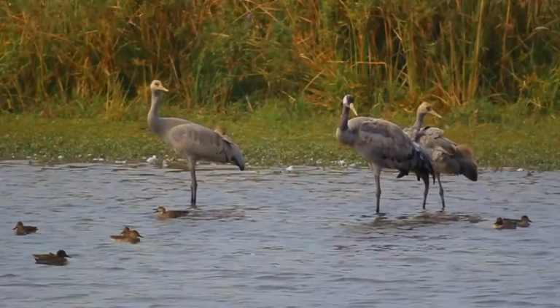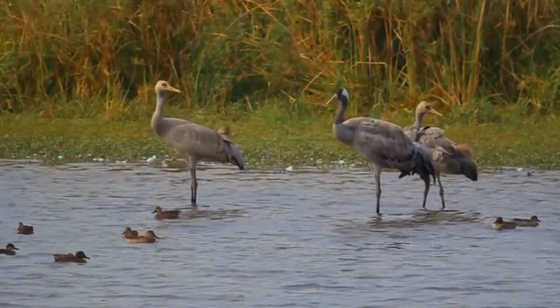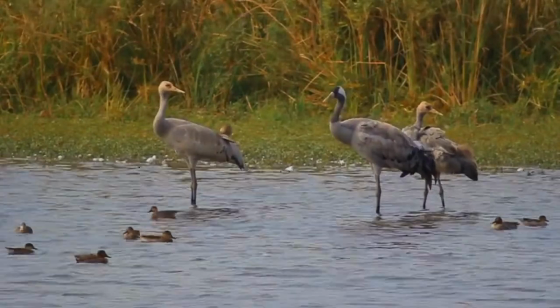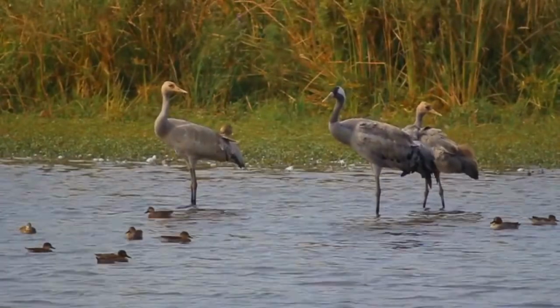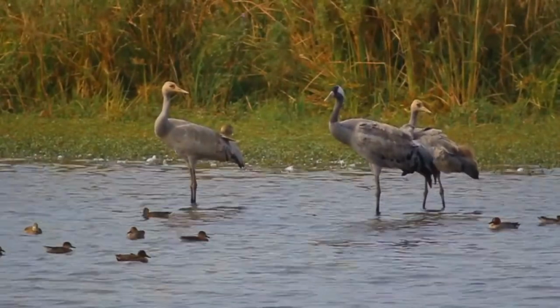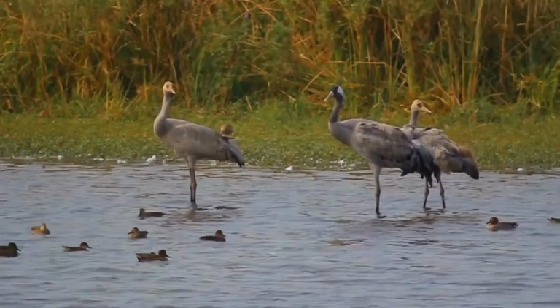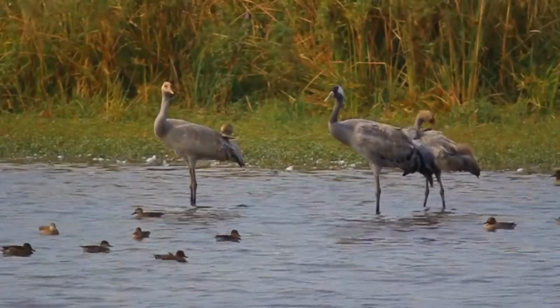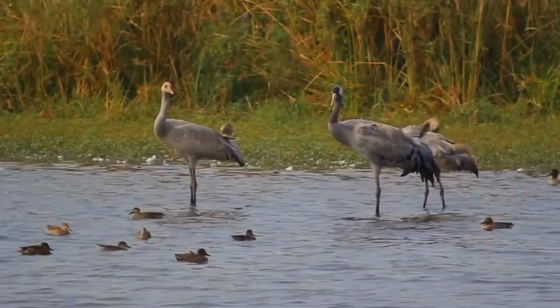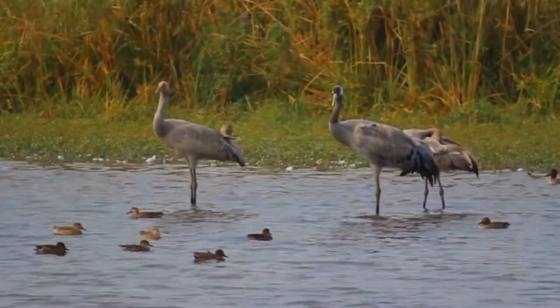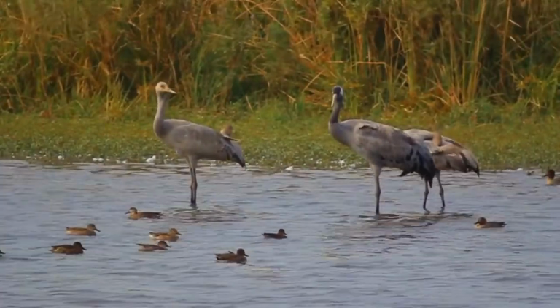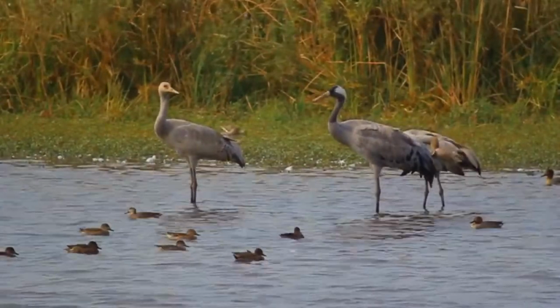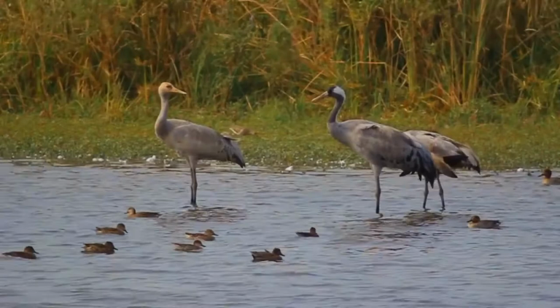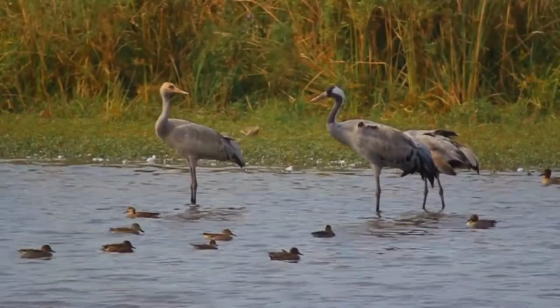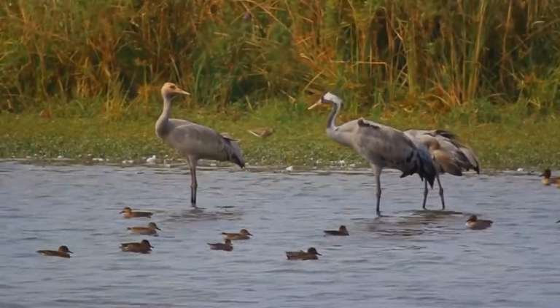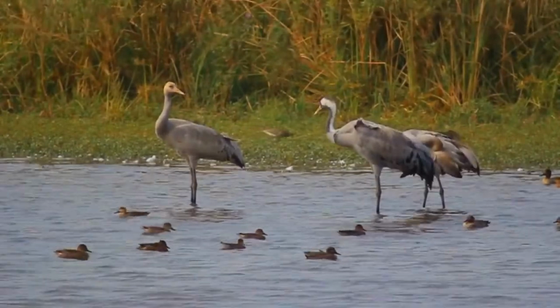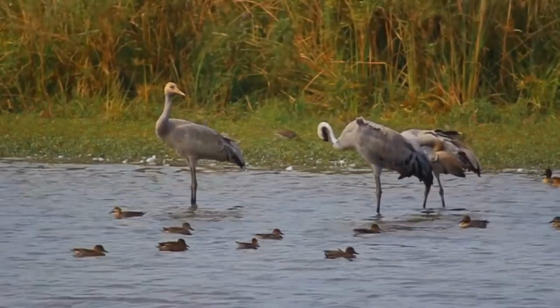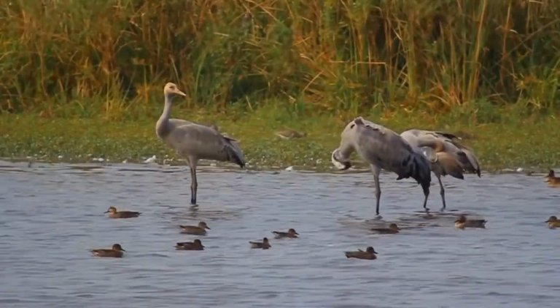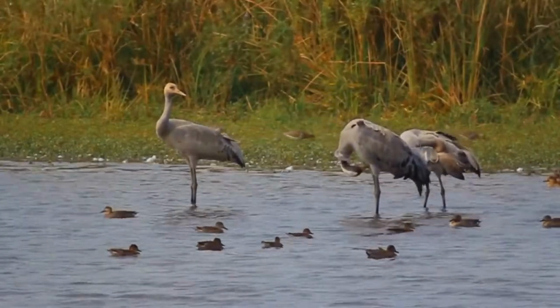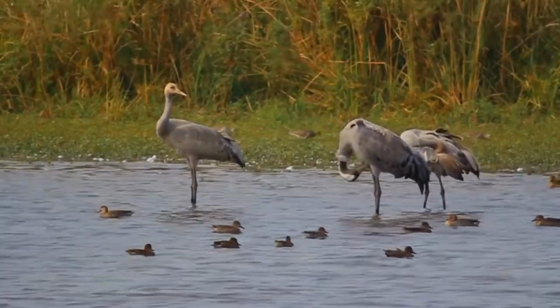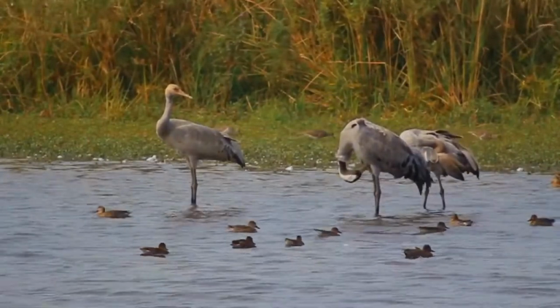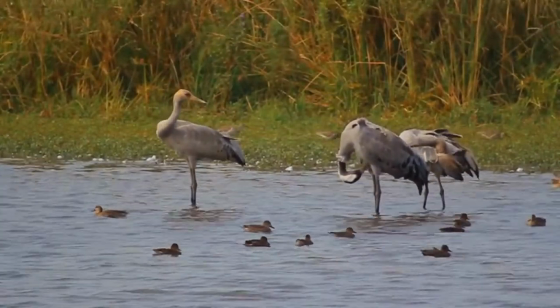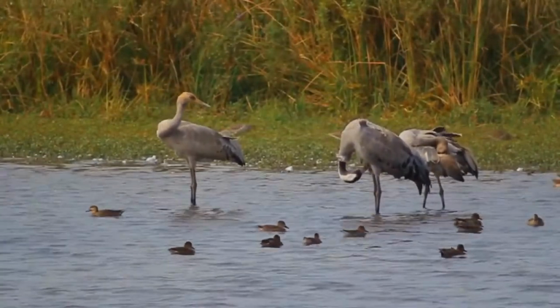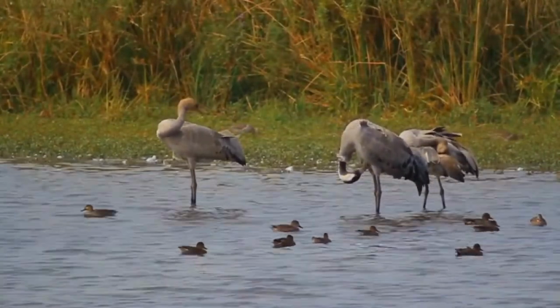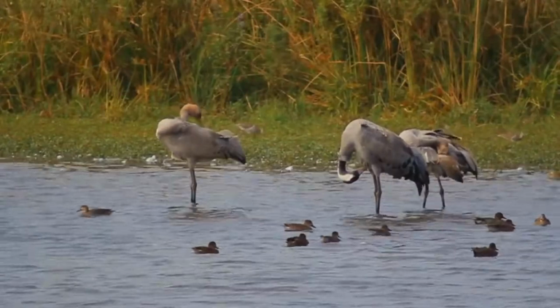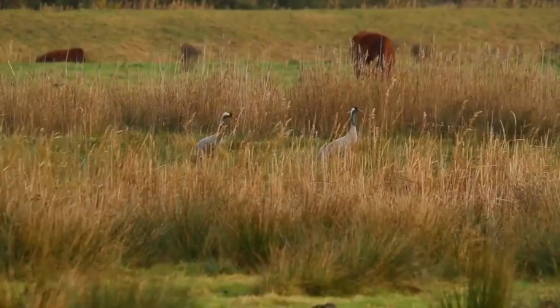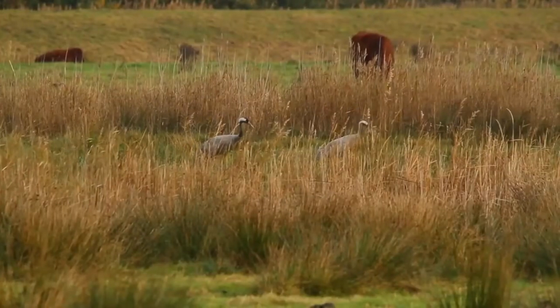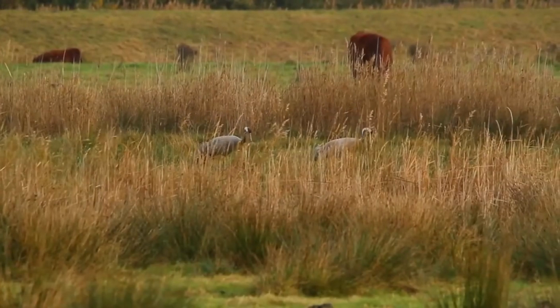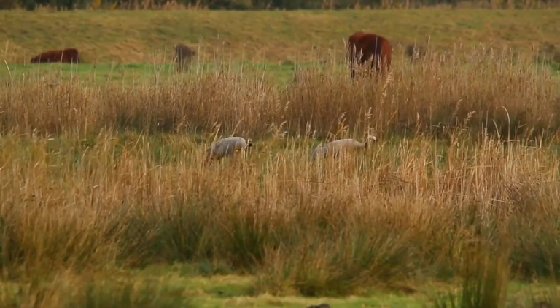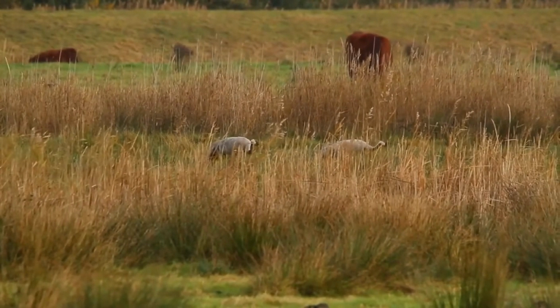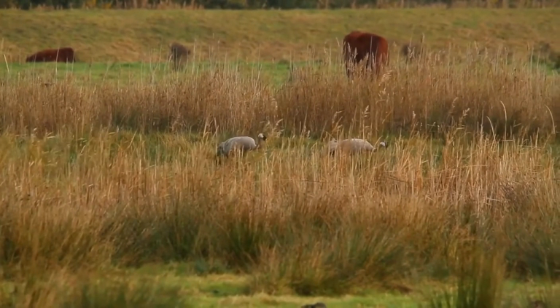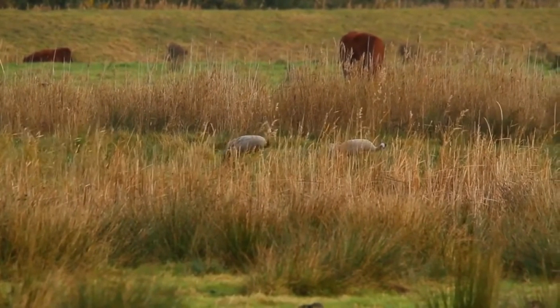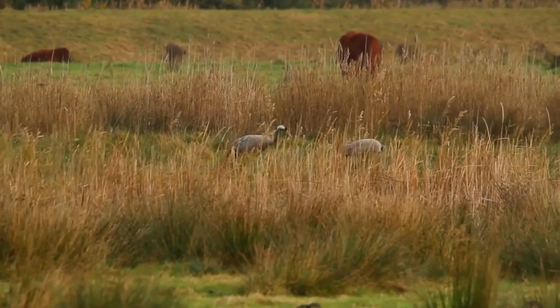It is a large, stately bird and a medium-sized crane. Males are slightly heavier and larger than females, with weight showing the largest sexual-size dimorphism, followed by wing, central toe, and head length in adults and juveniles.